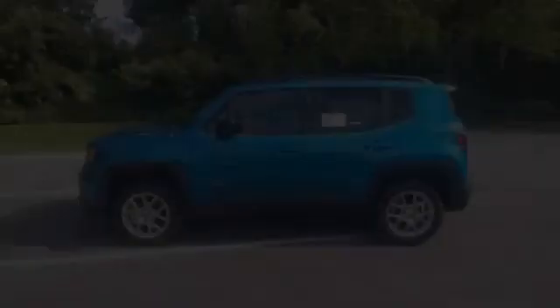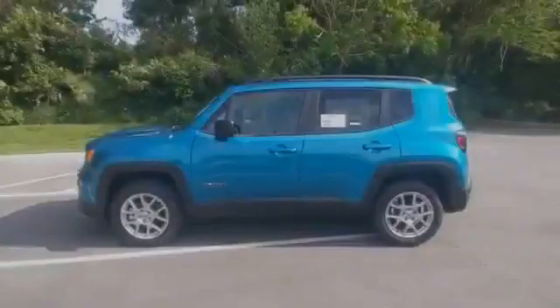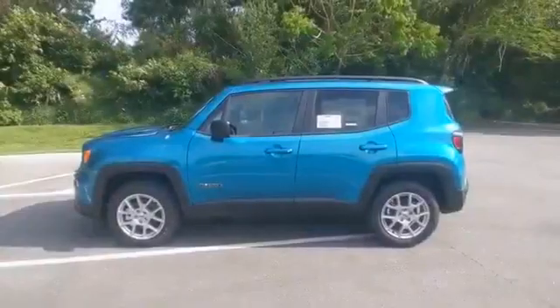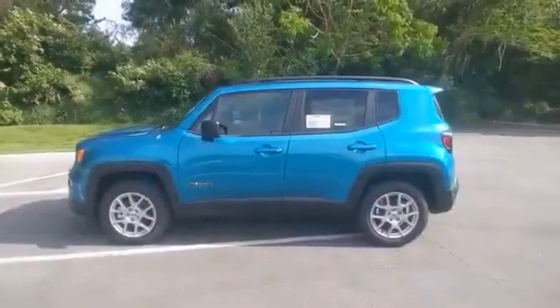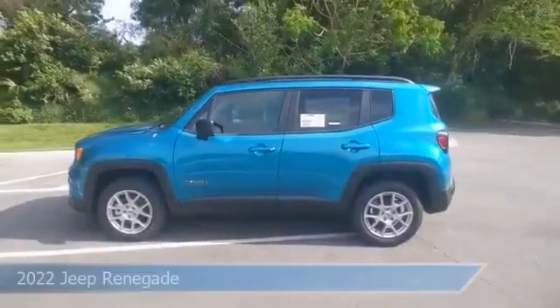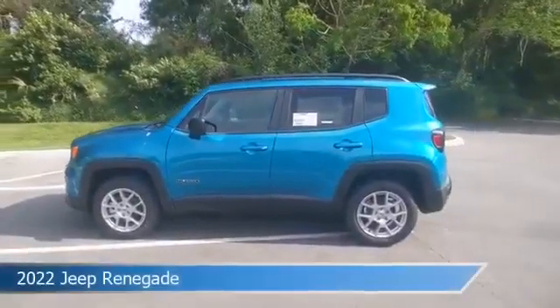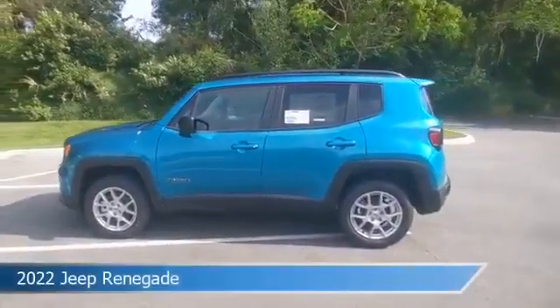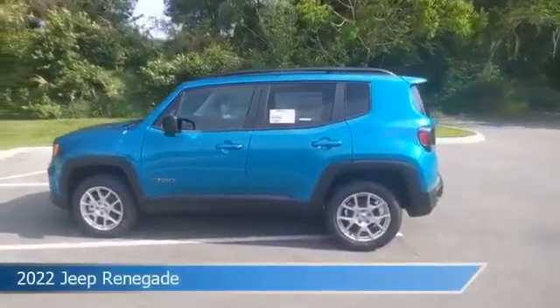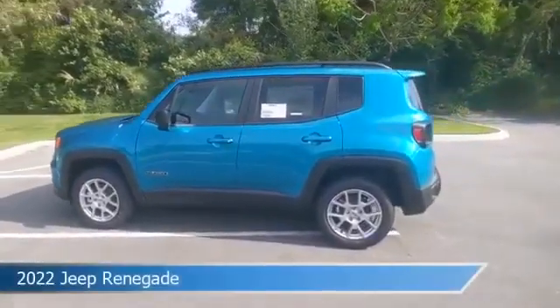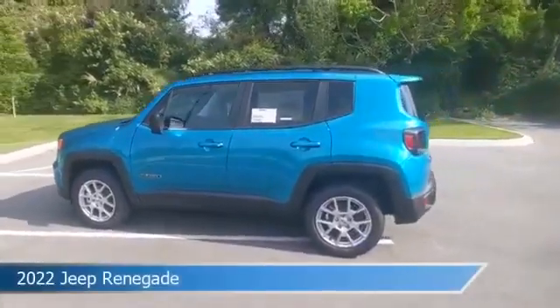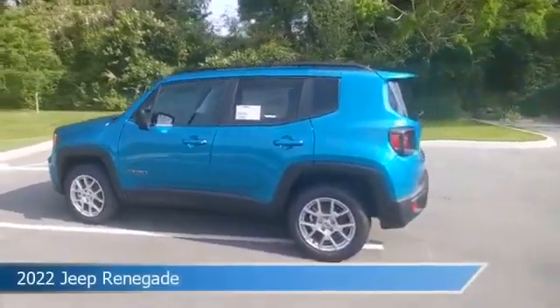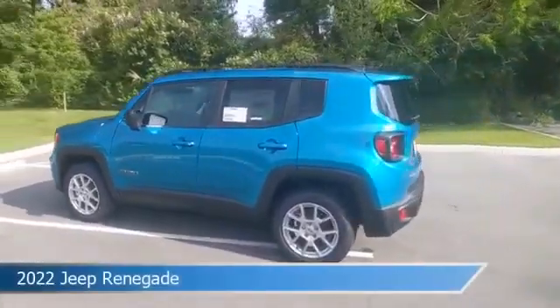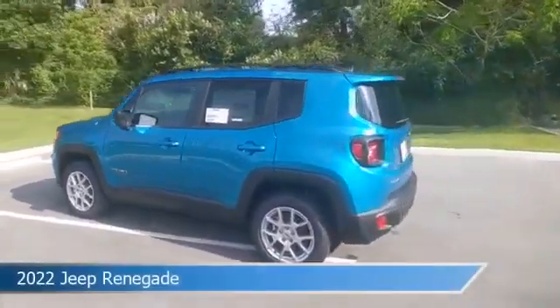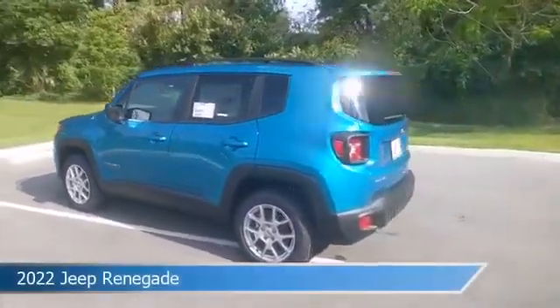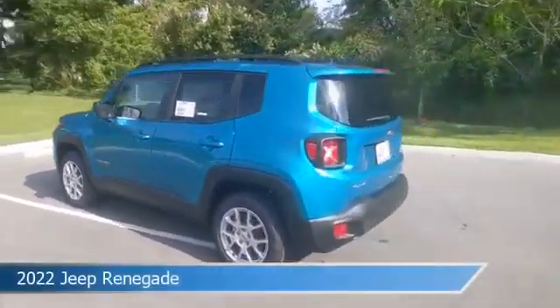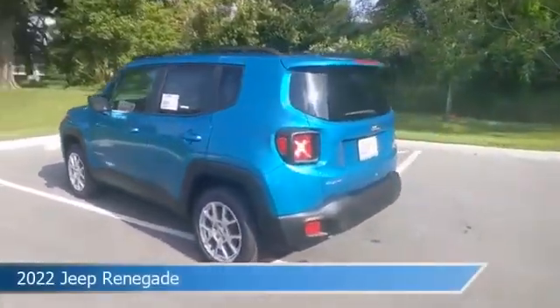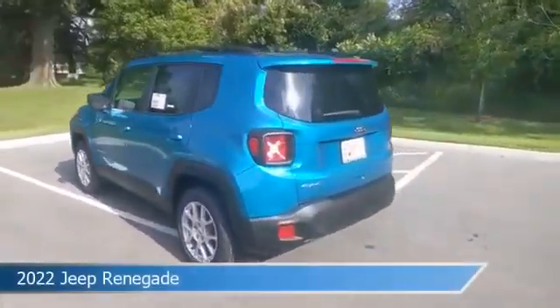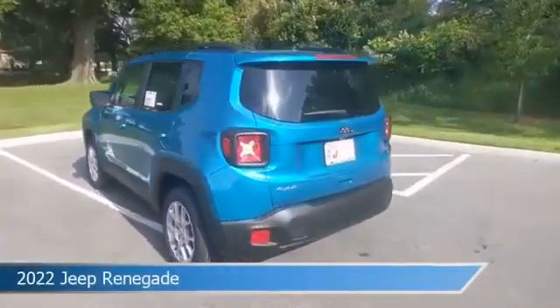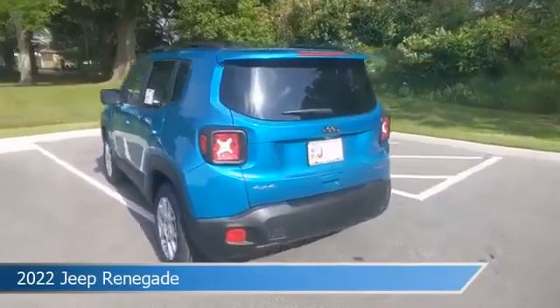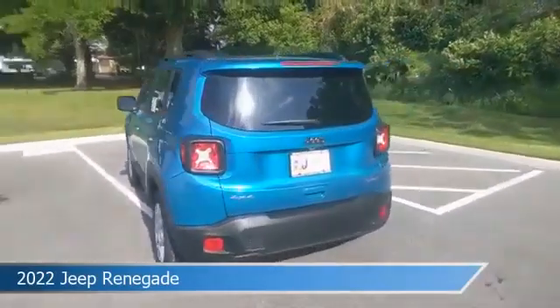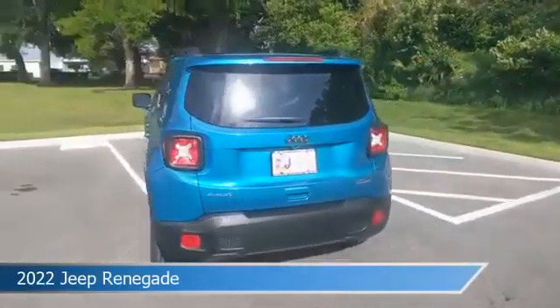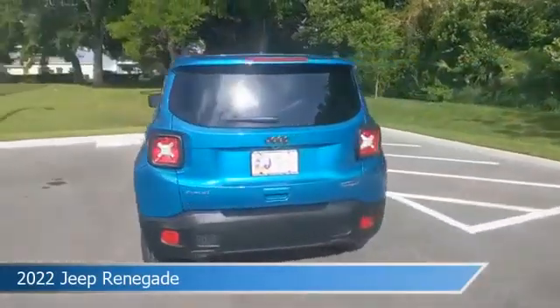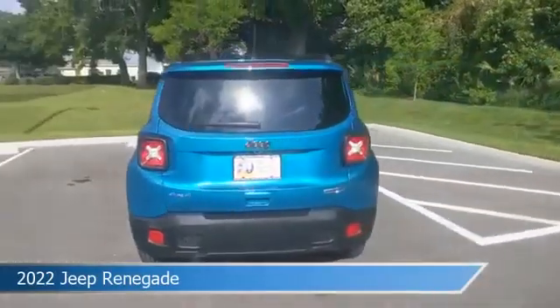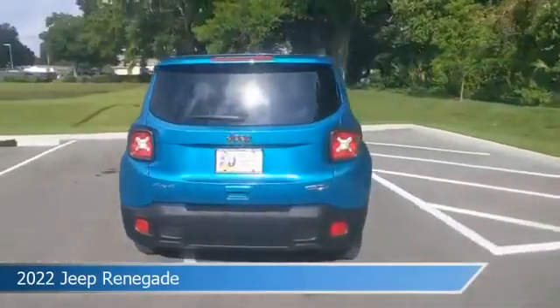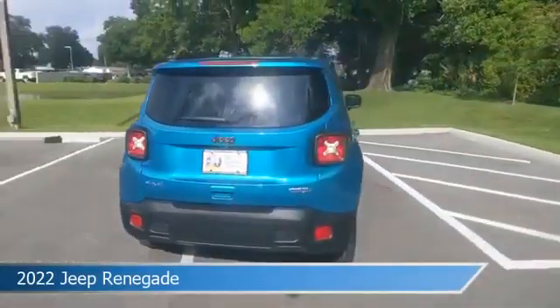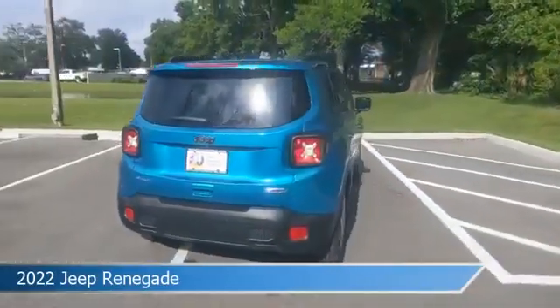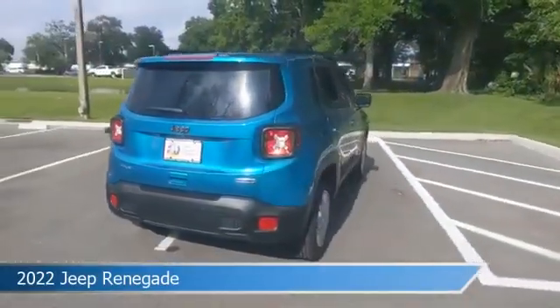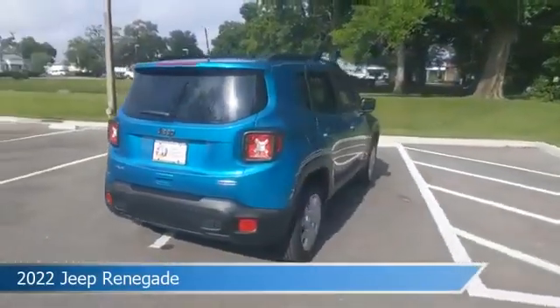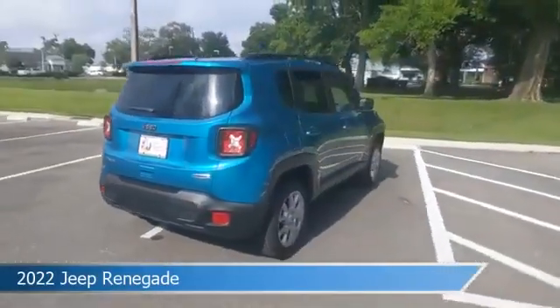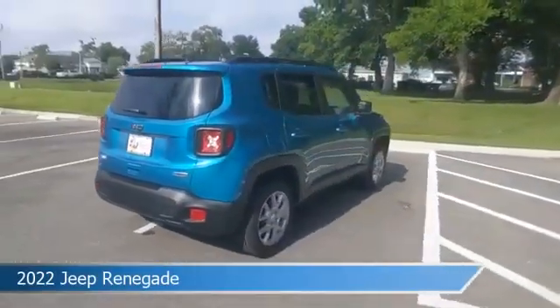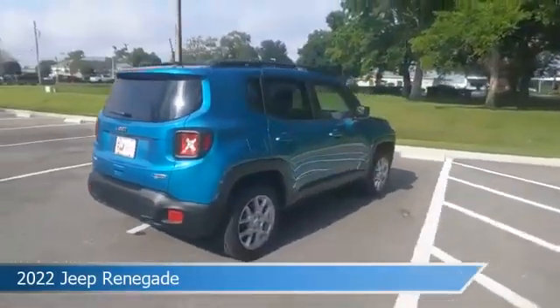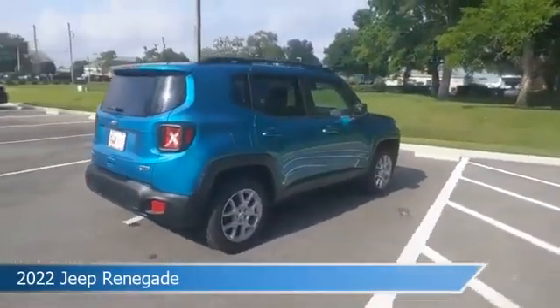Take a look at this 2022 Jeep Renegade, equipped with a 9-speed 948TE automatic transmission in bikini metallic clear coat.